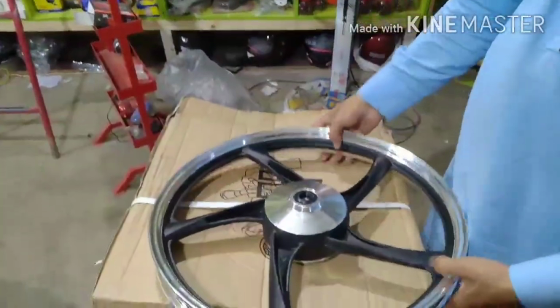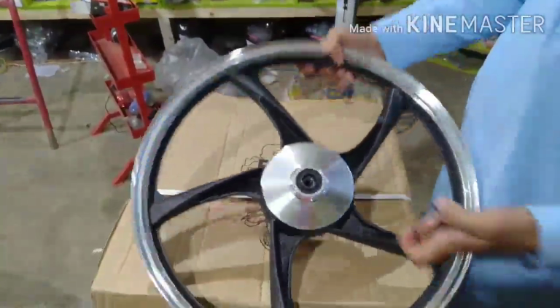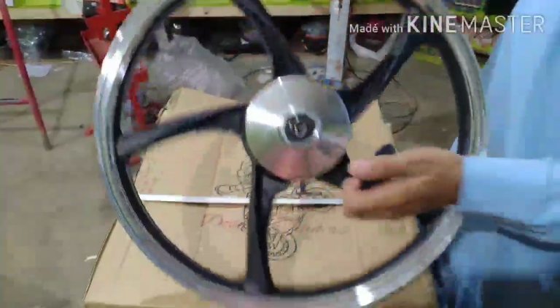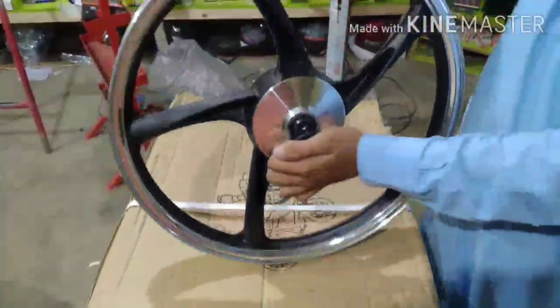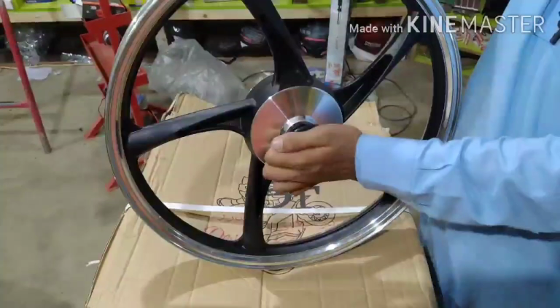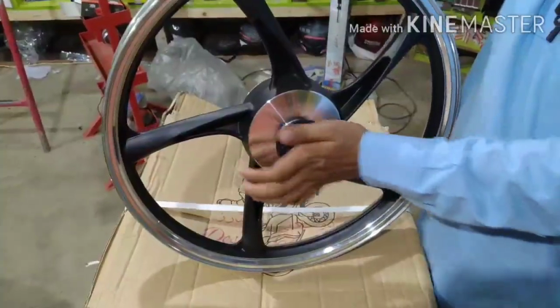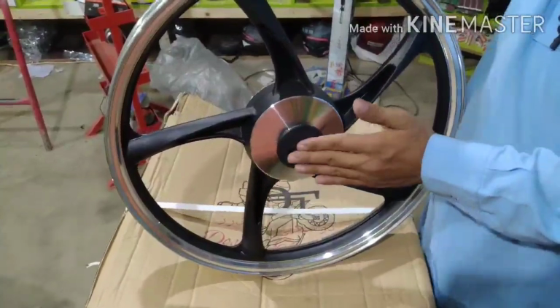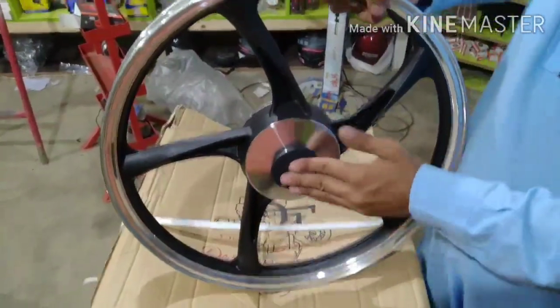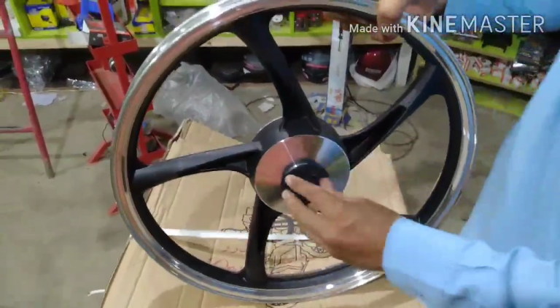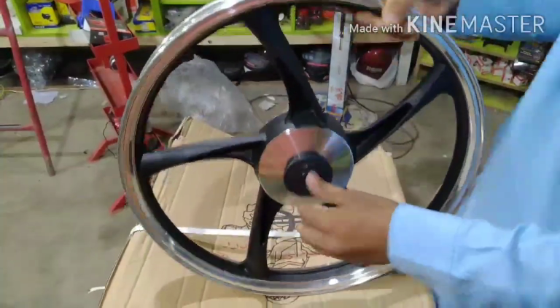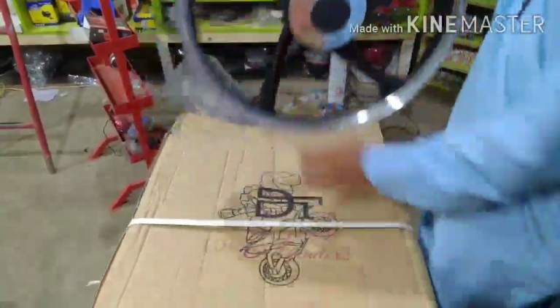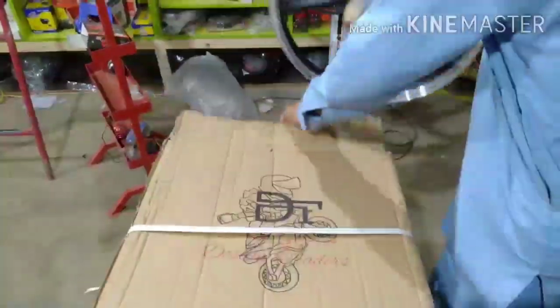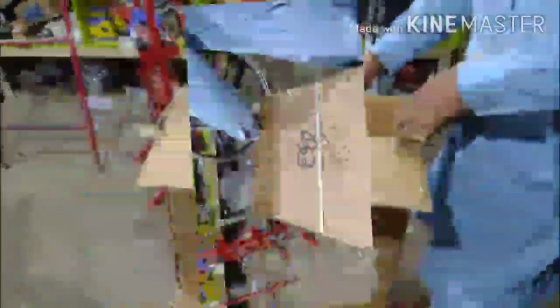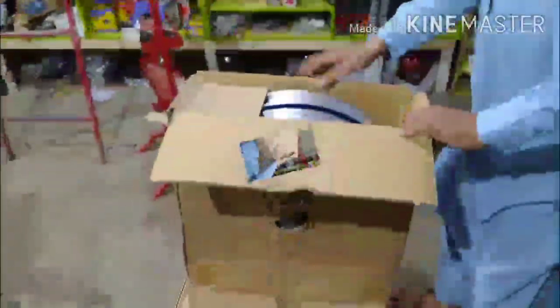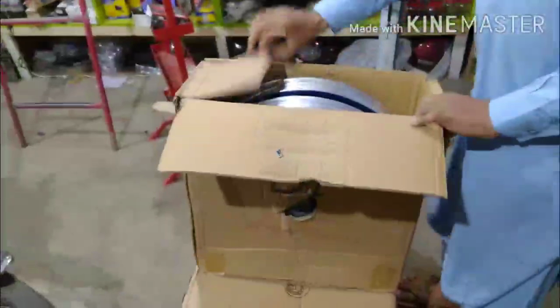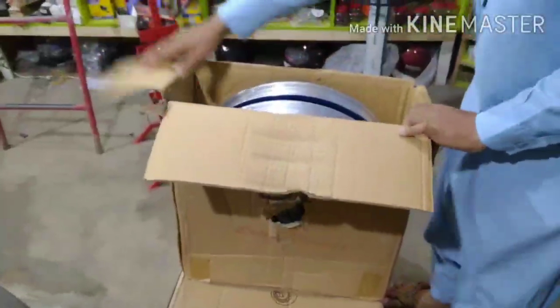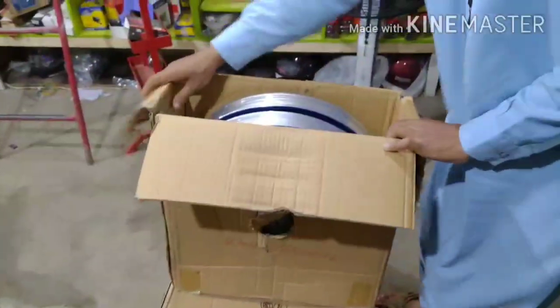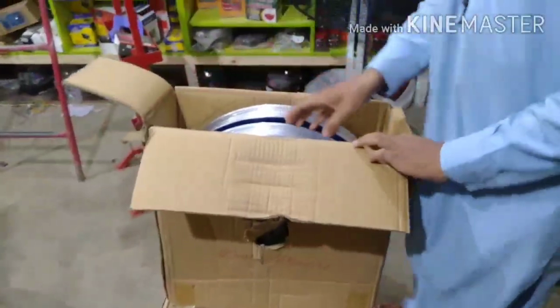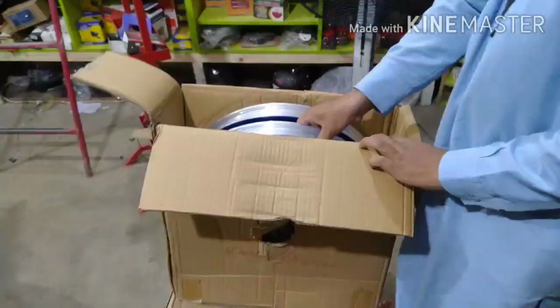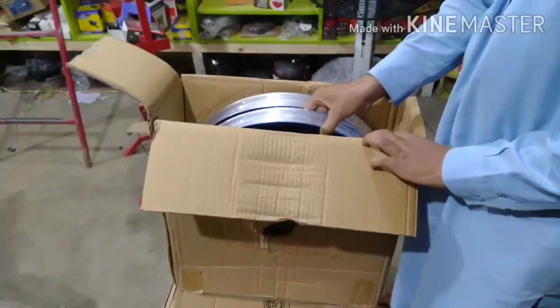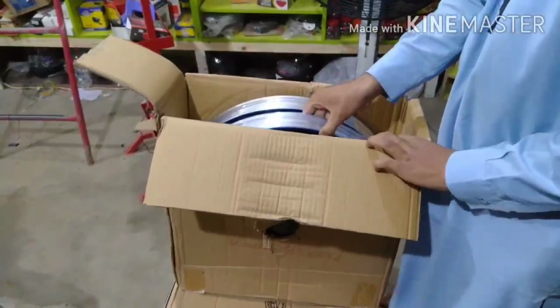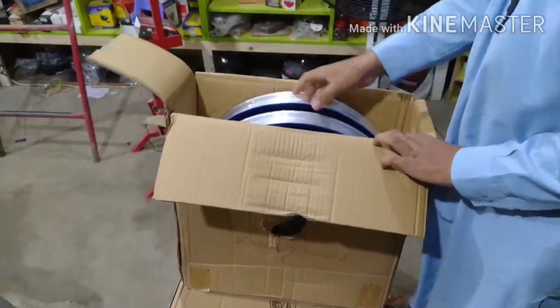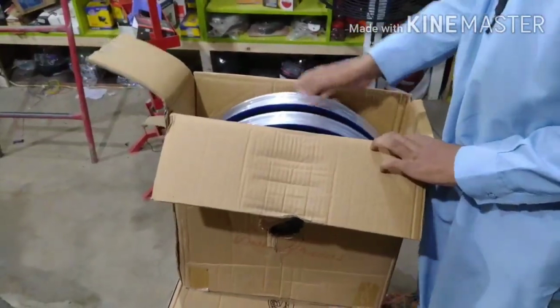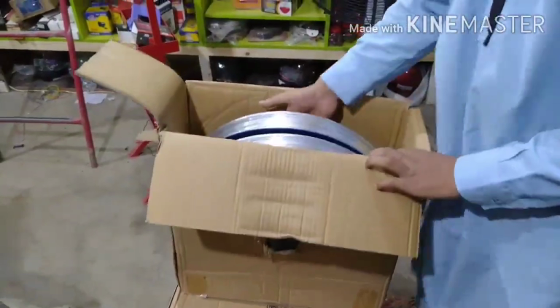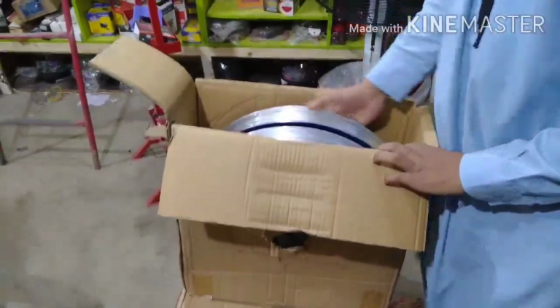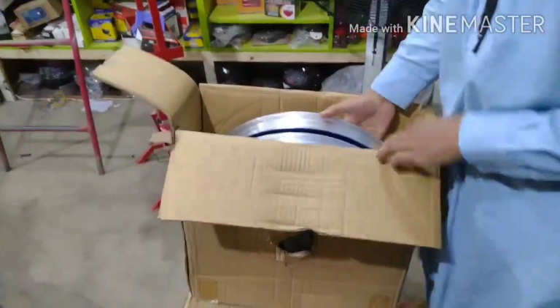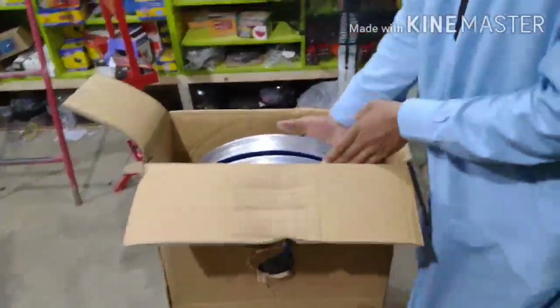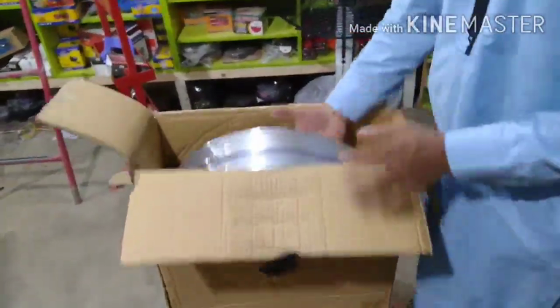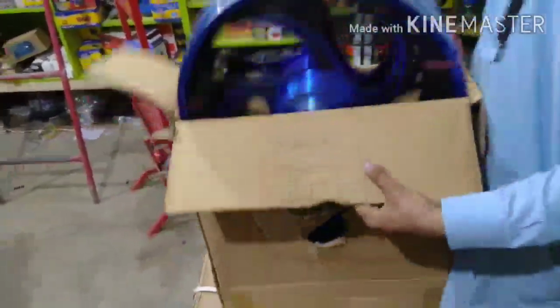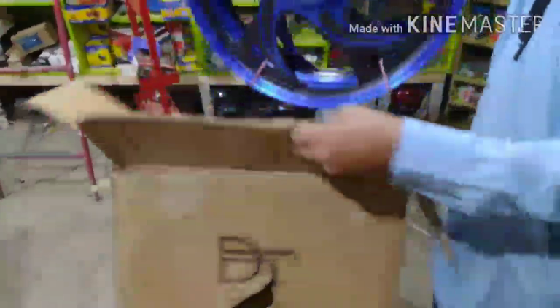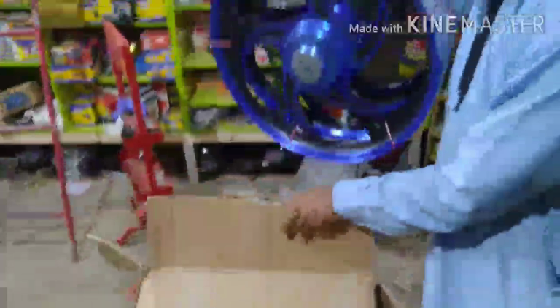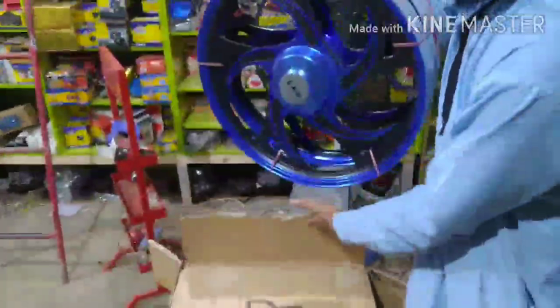So friends, we use alloy rims like this so that they don't get rust. They don't get rust and you can clean them easily. We have seen the rims — silver and black.